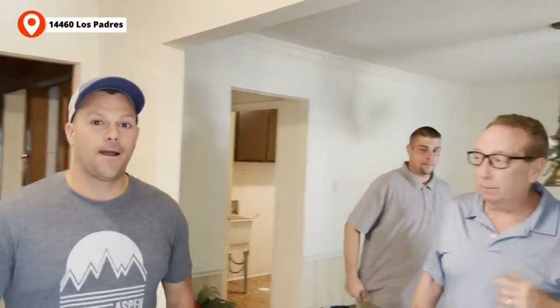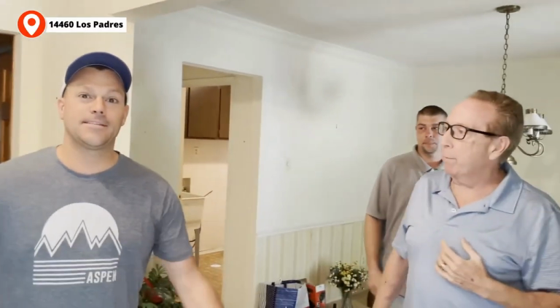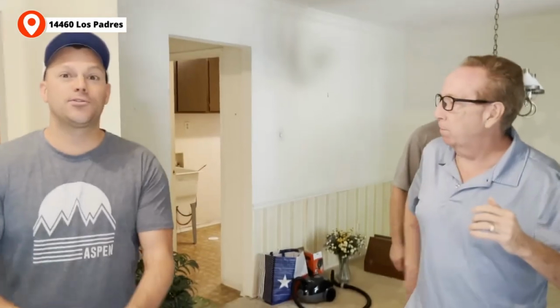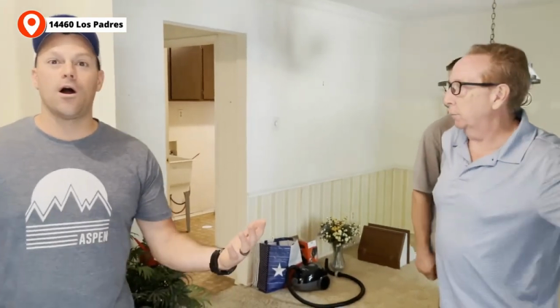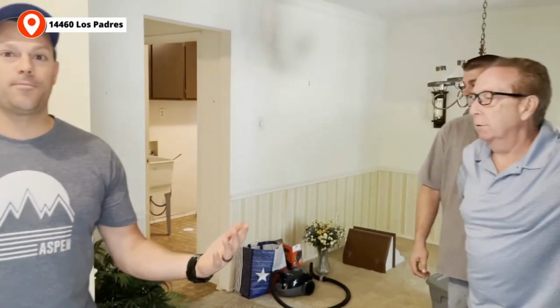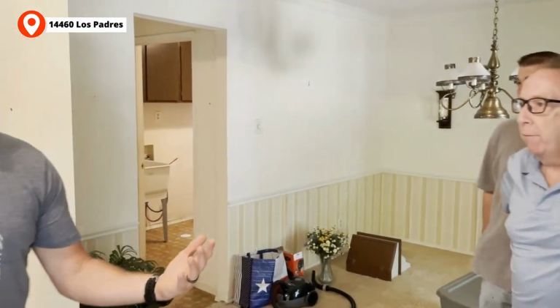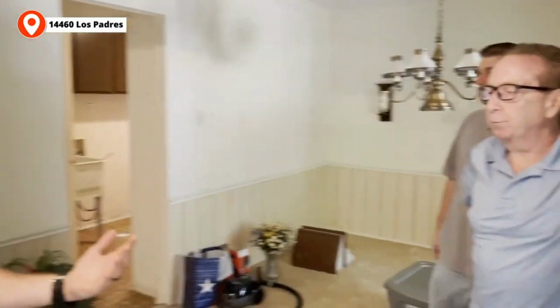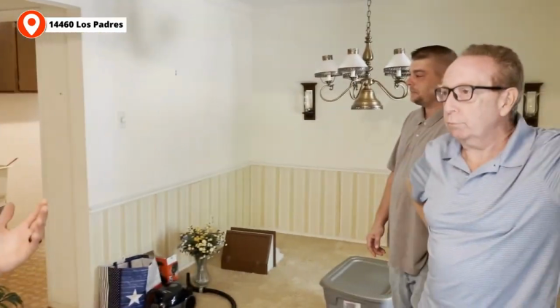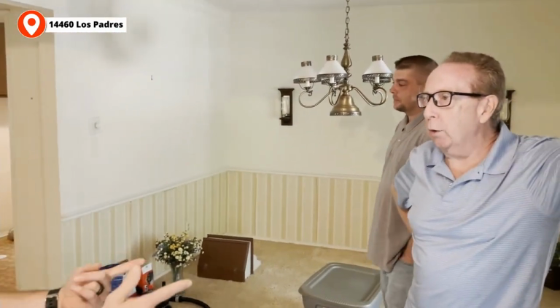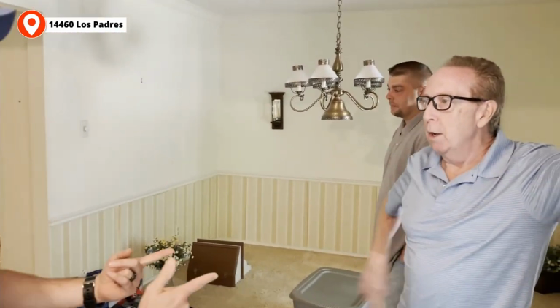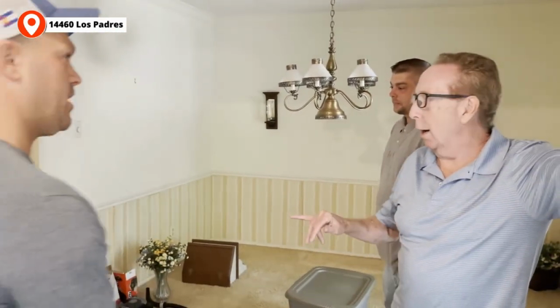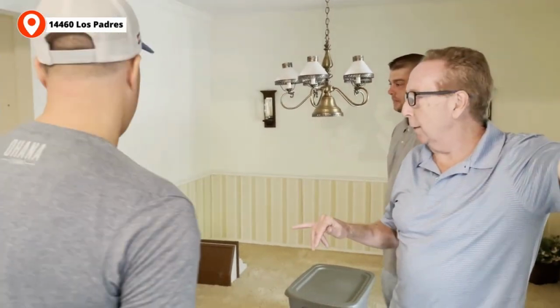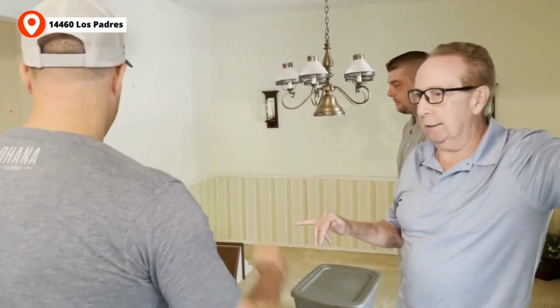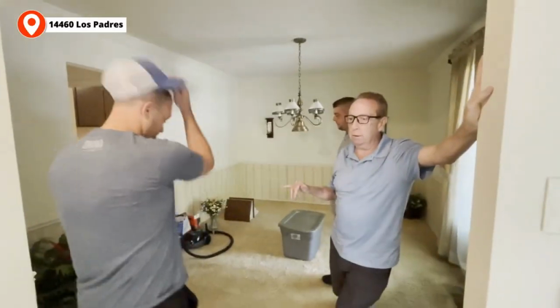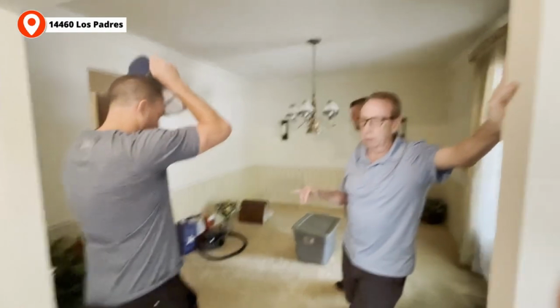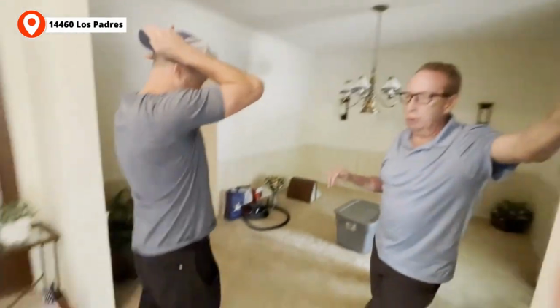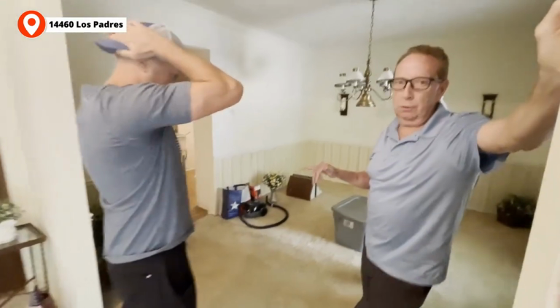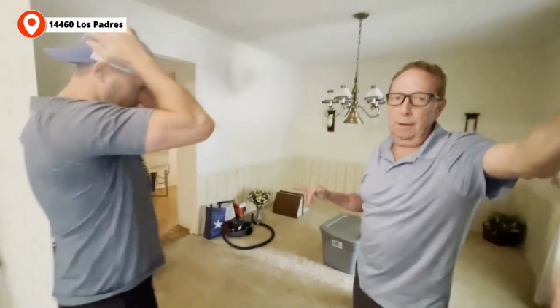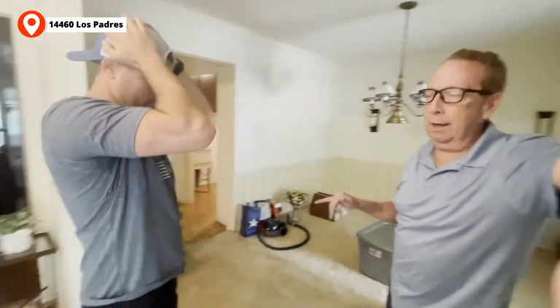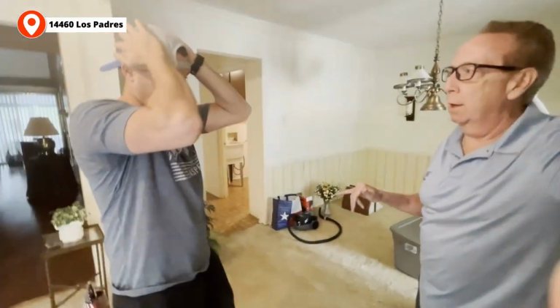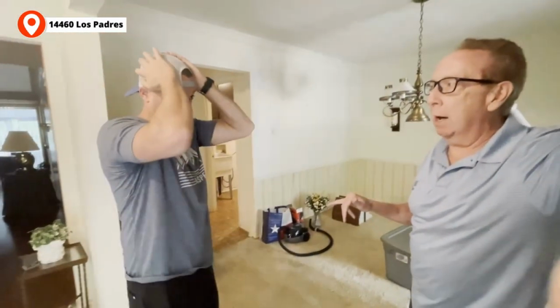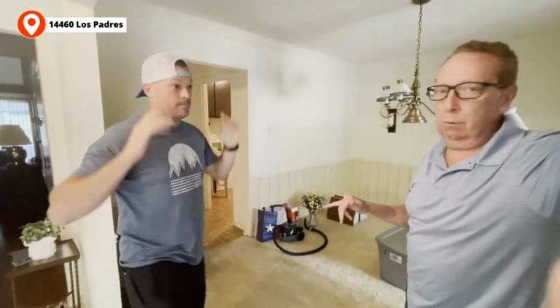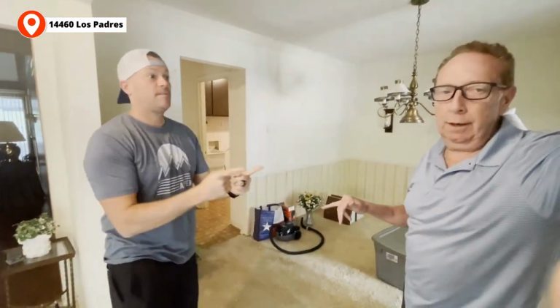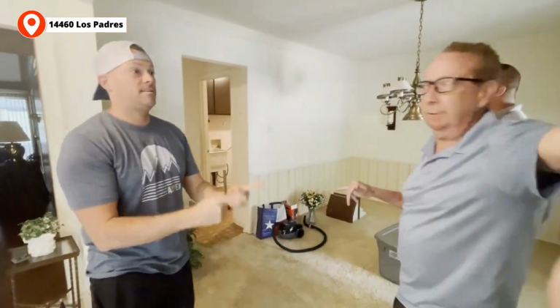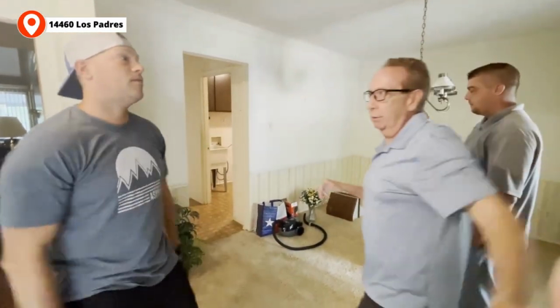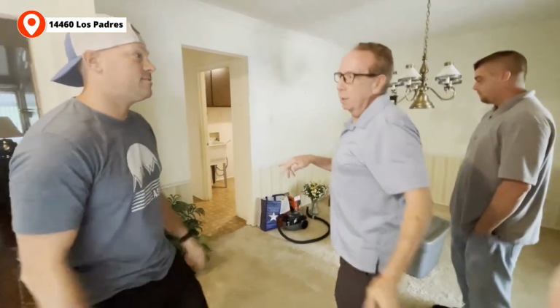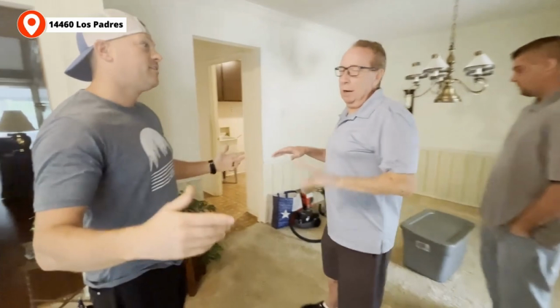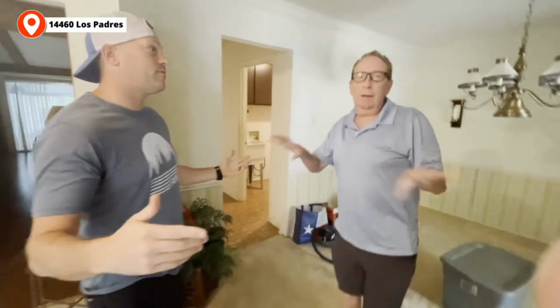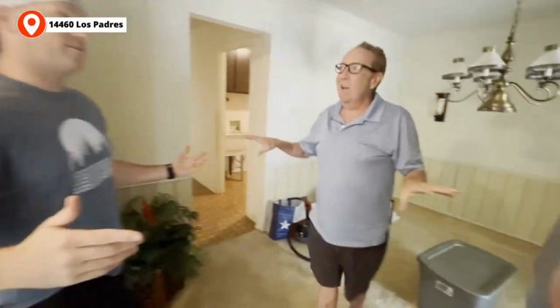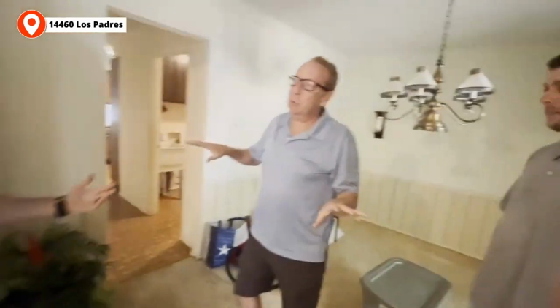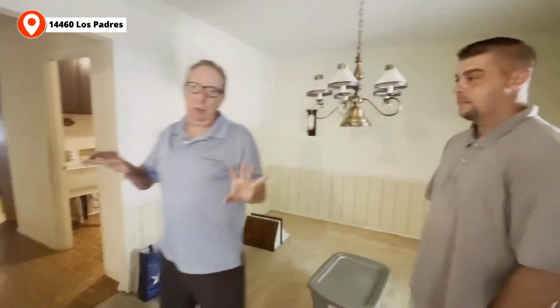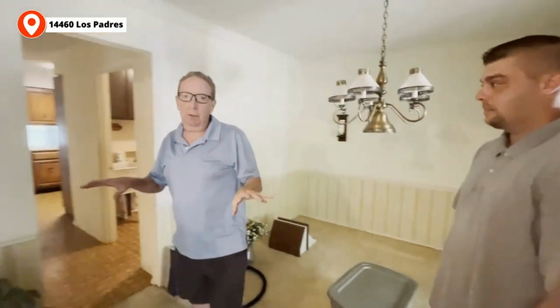Let's do a little walkthrough of the property — a little walk and talk. Bill, what have you got? So me and Dave checked it out. This is a unicorn. It's hard to find a really nice grandma house in the right area. These are really hard to come by. This one pushes all the right buttons.